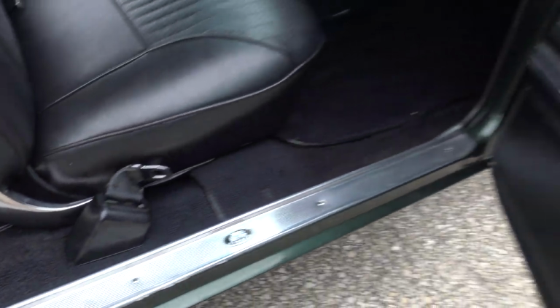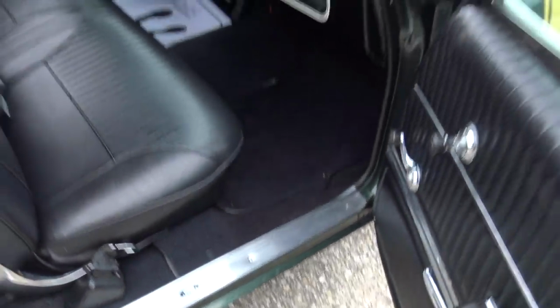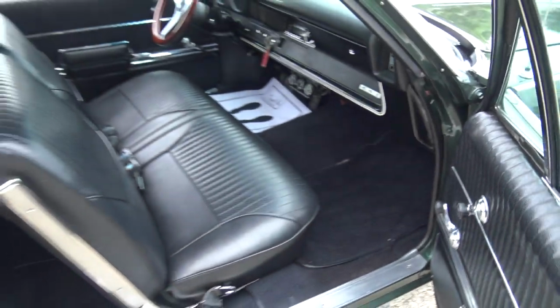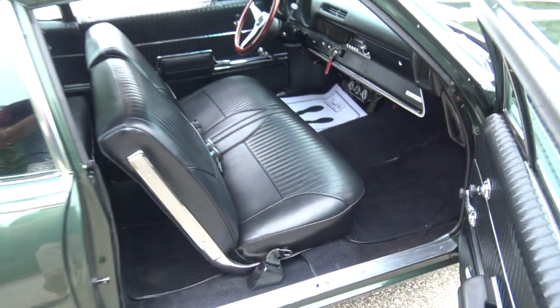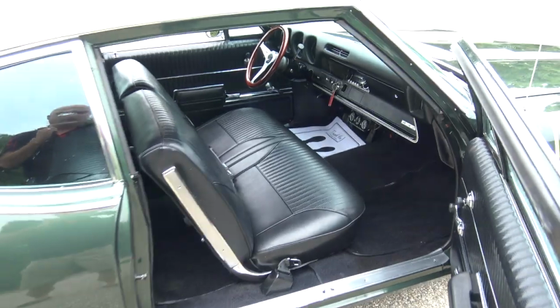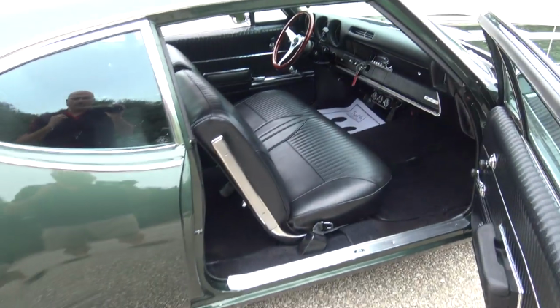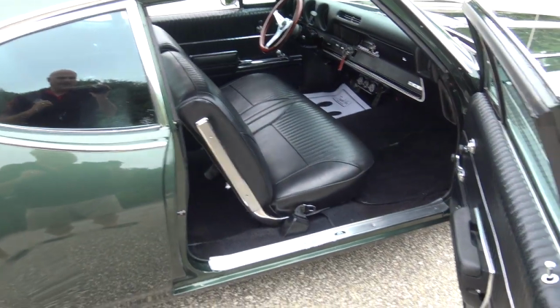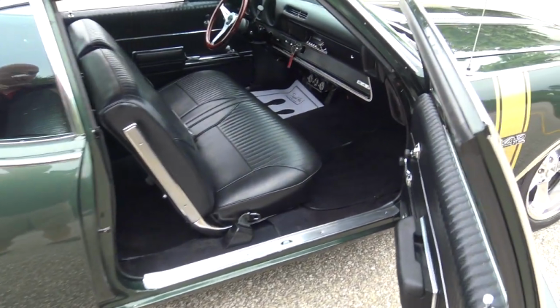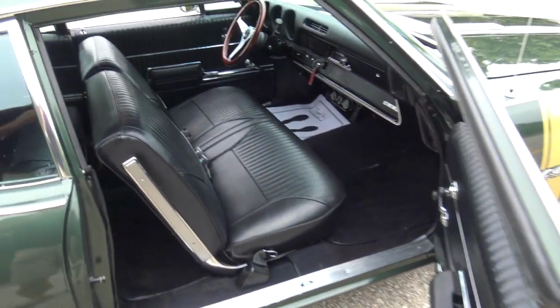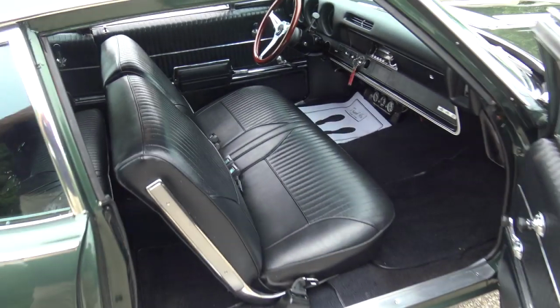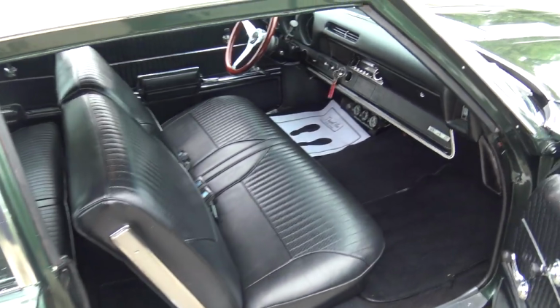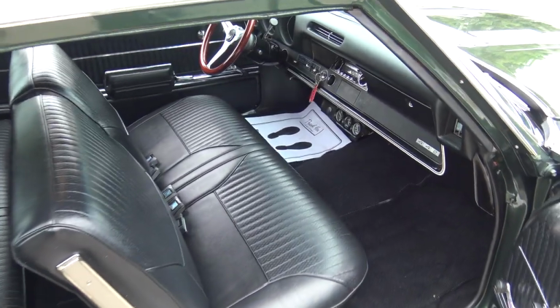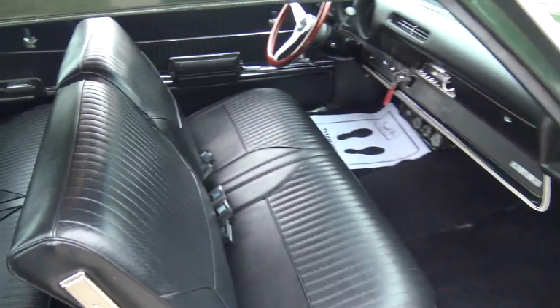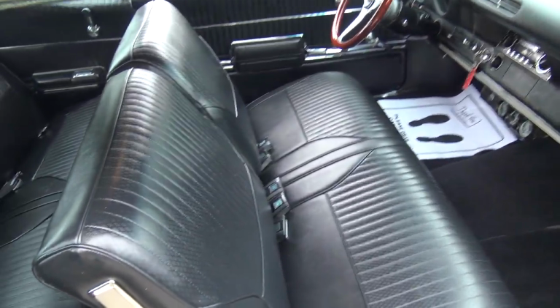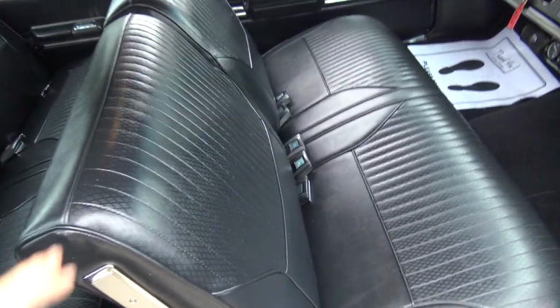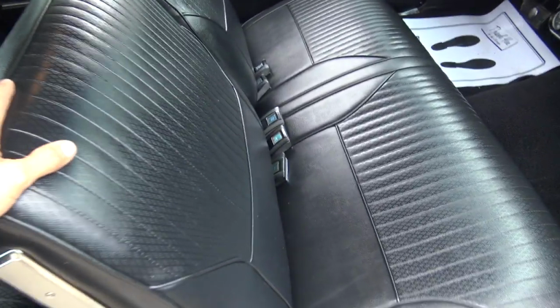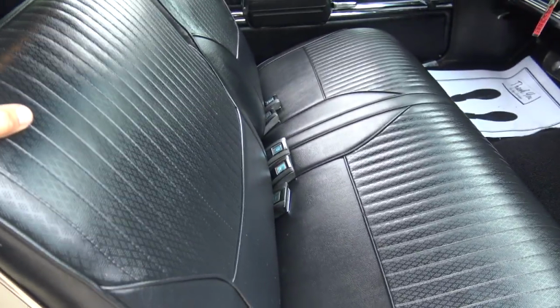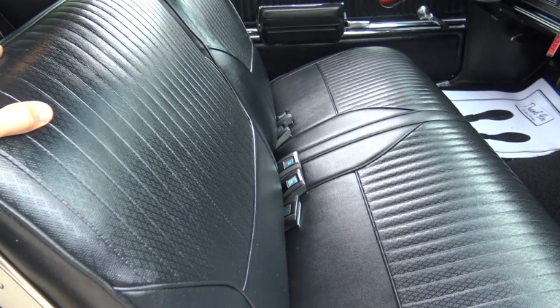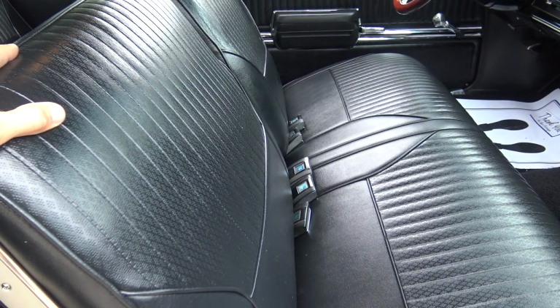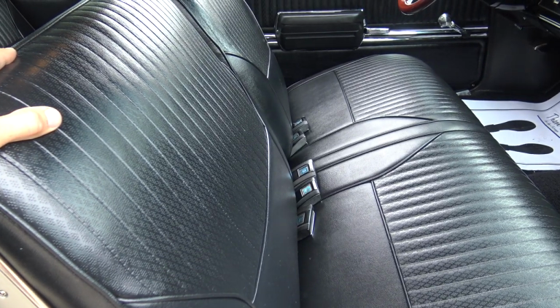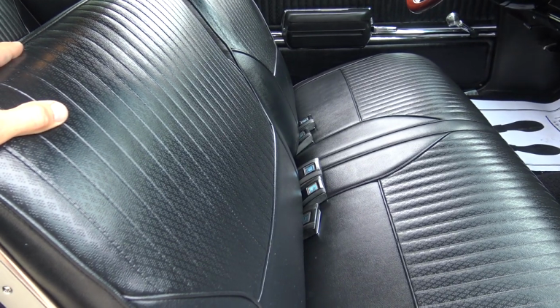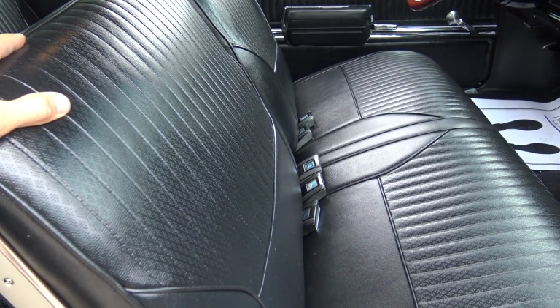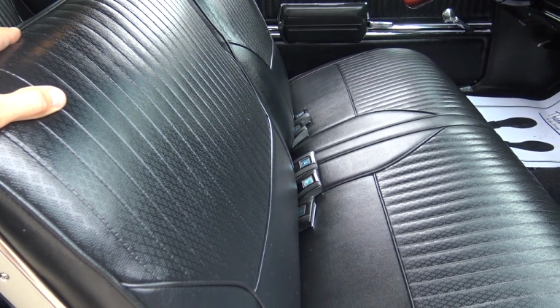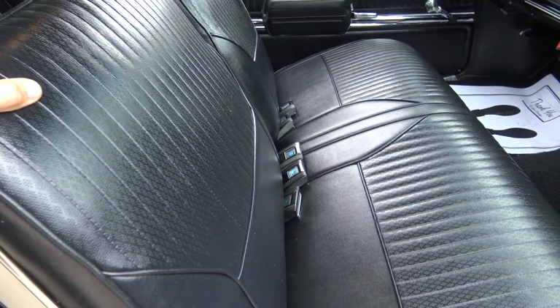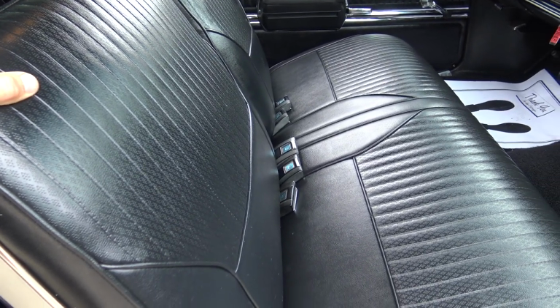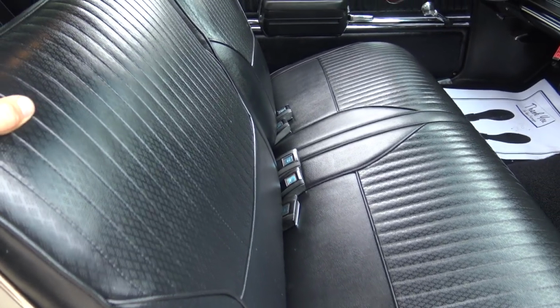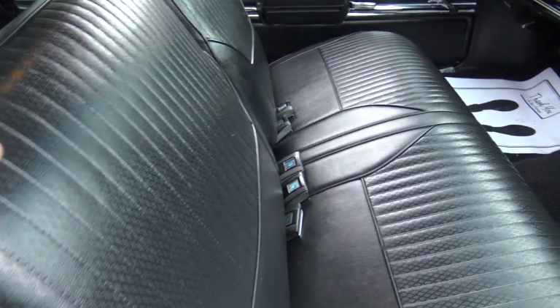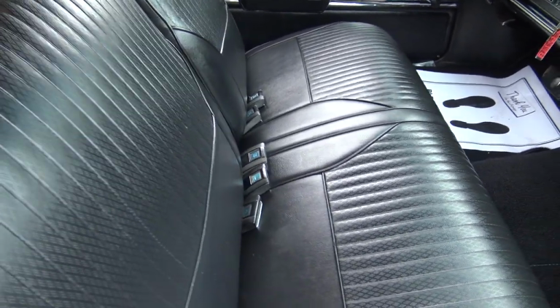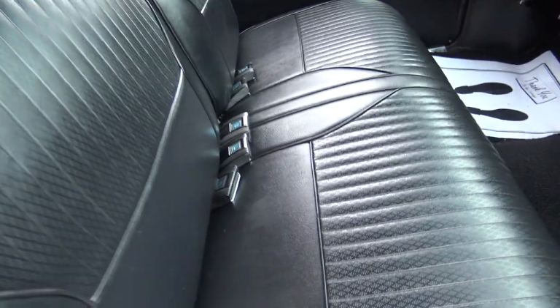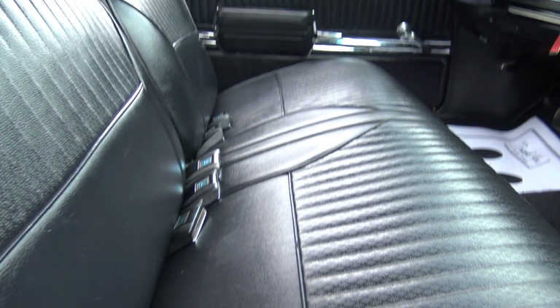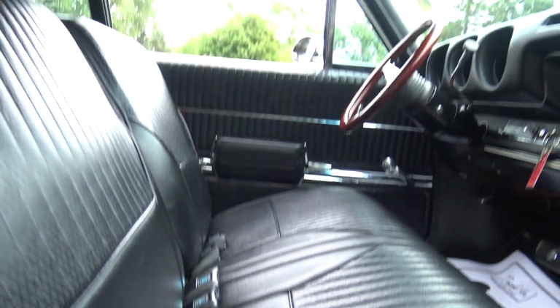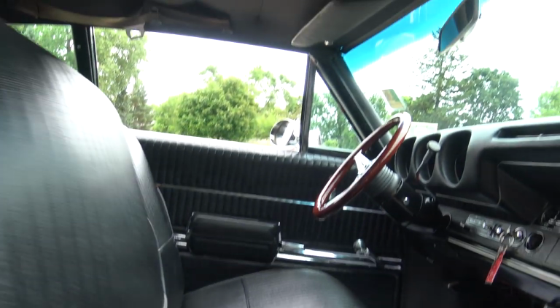This is a super nice, real deal 442. I love the color. I love the interior on it — the black interior is great. It's got the GM seat belts in the front for three people and in the back for three as well.